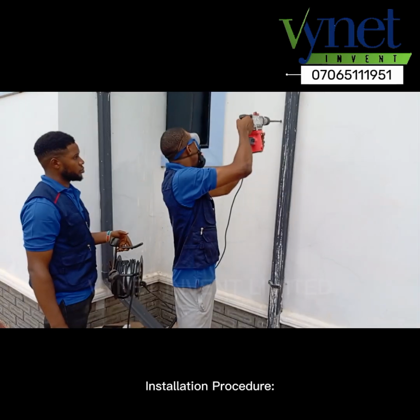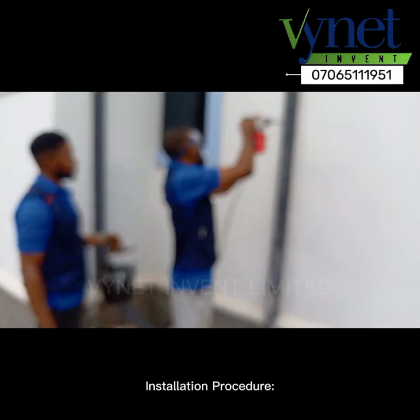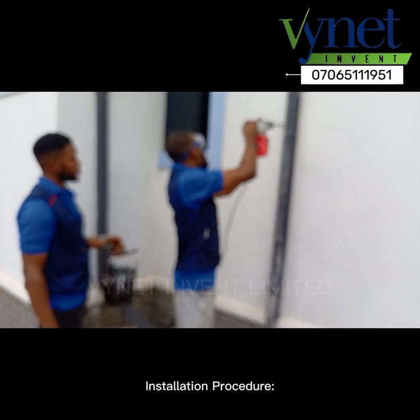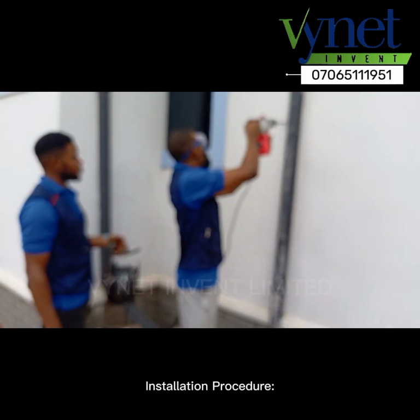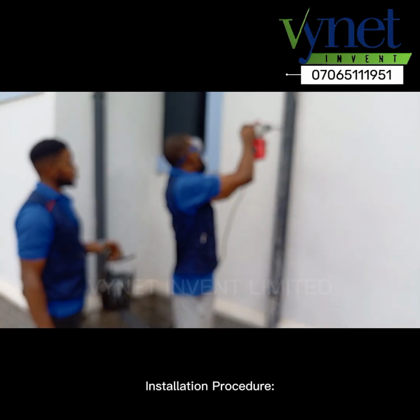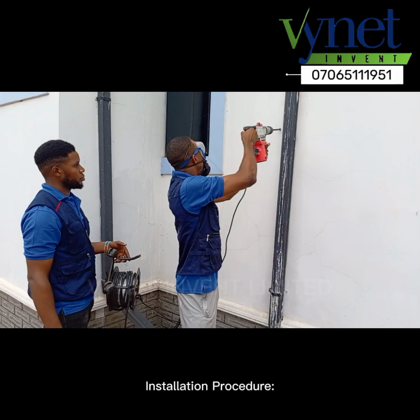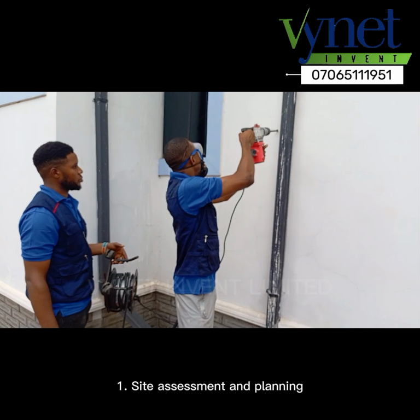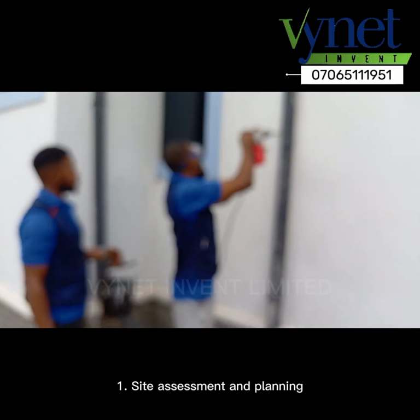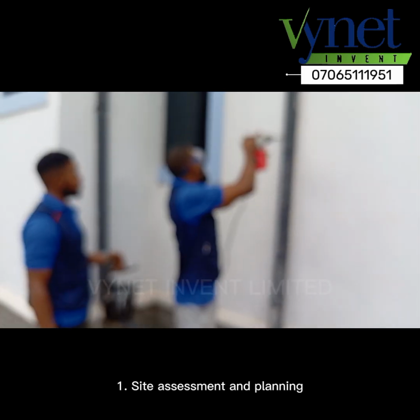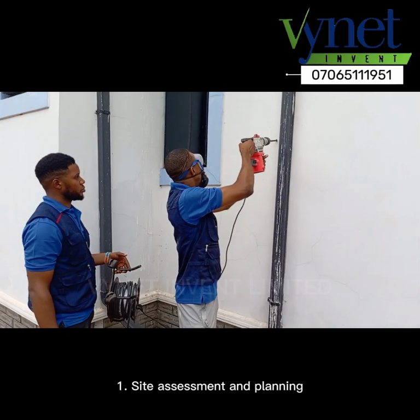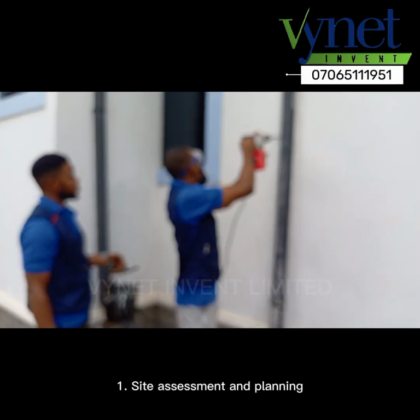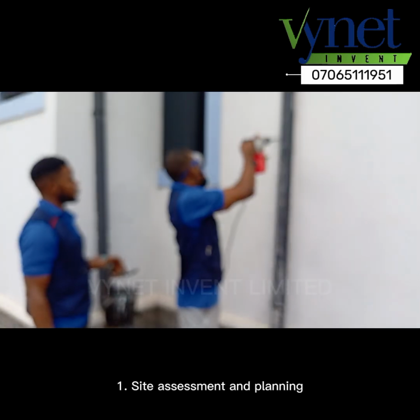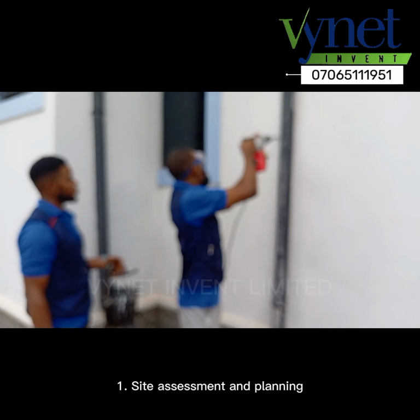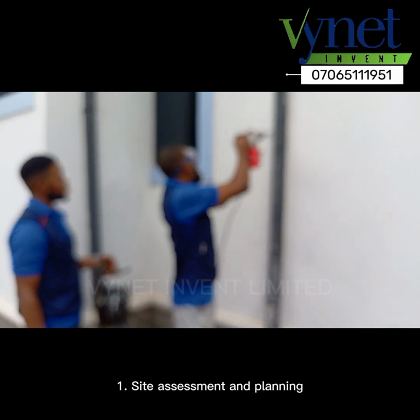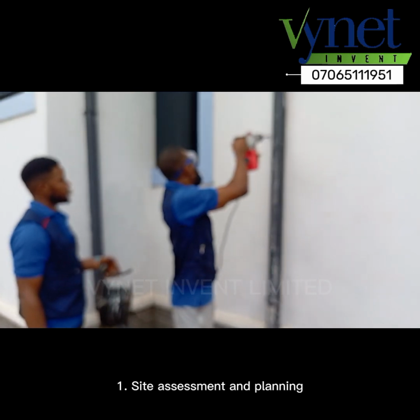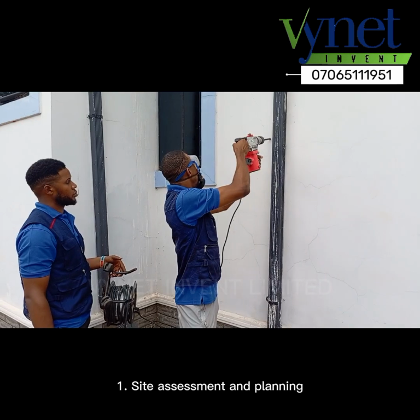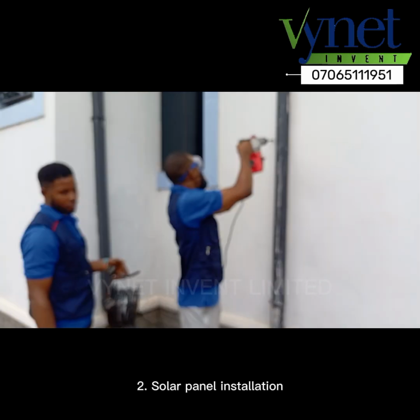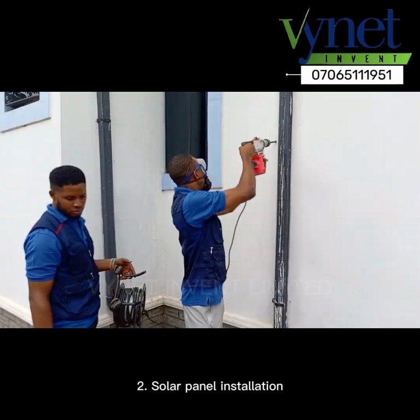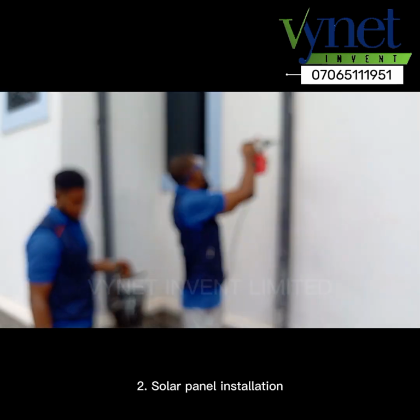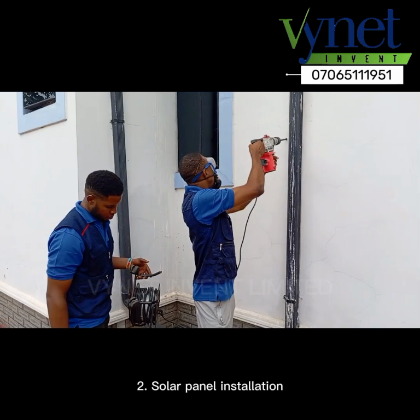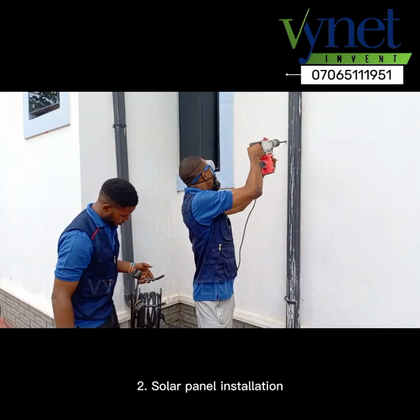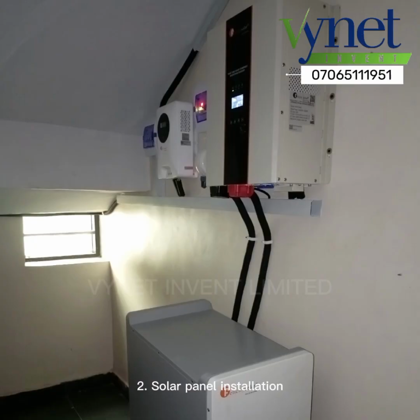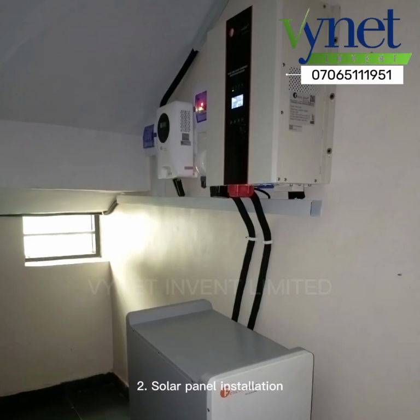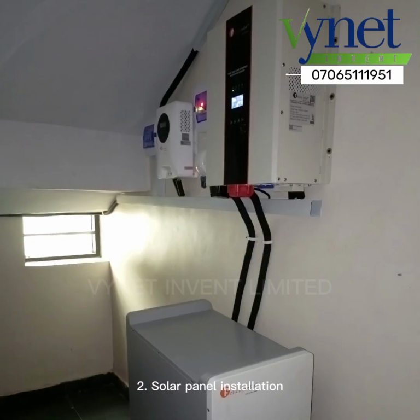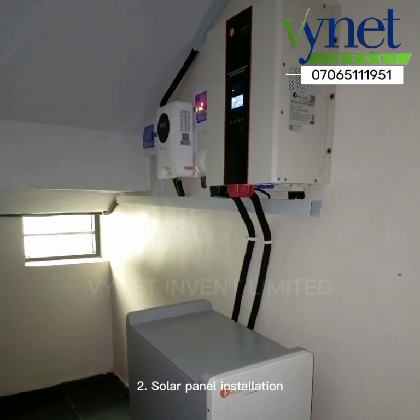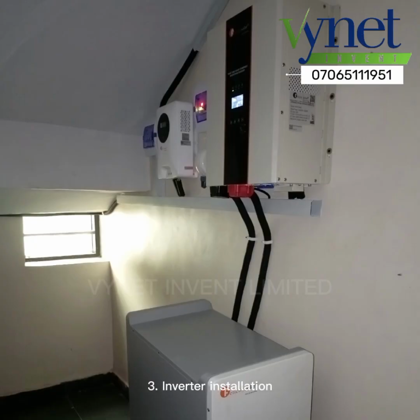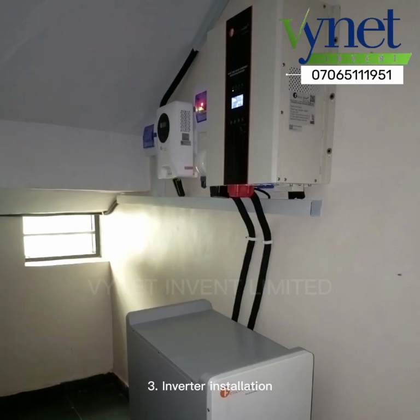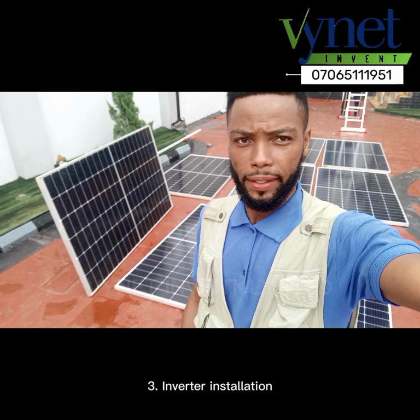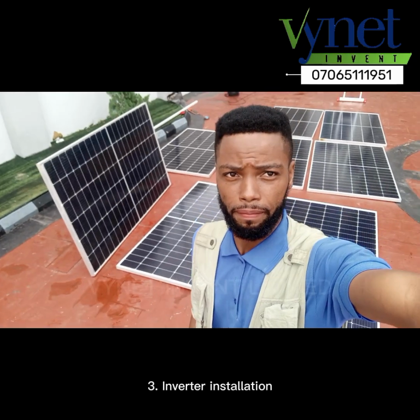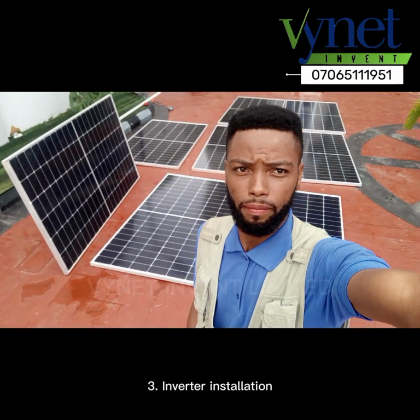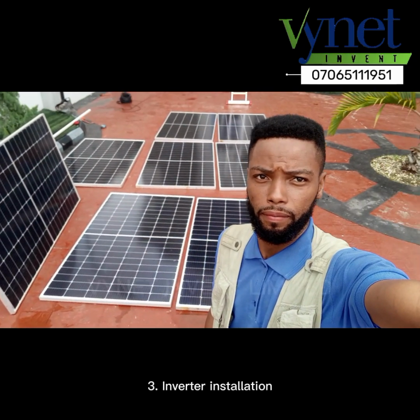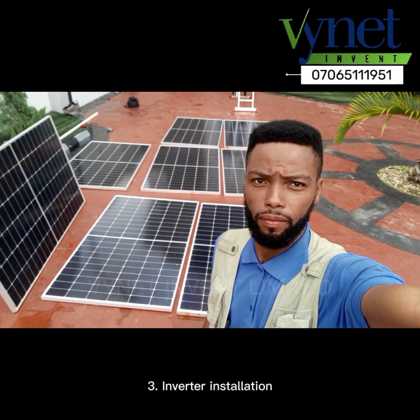Installation procedure: 1. site assessment and planning; 2. solar panel installation; 3. inverter installation.